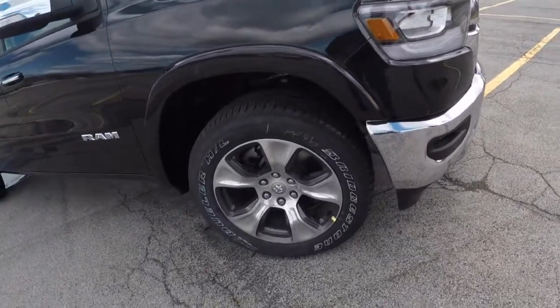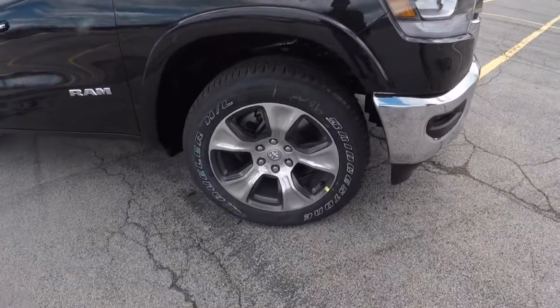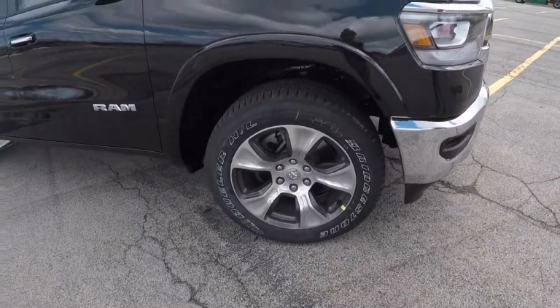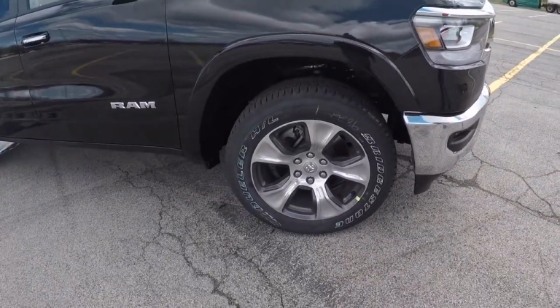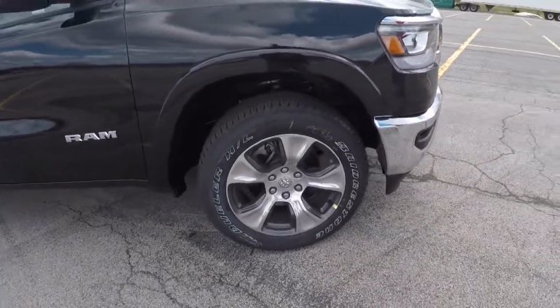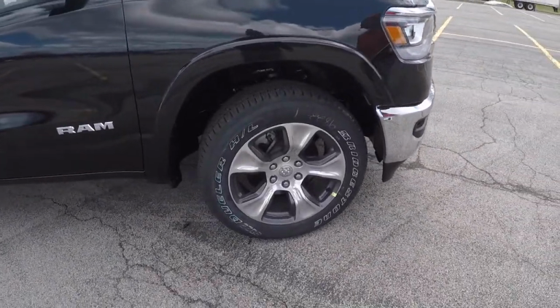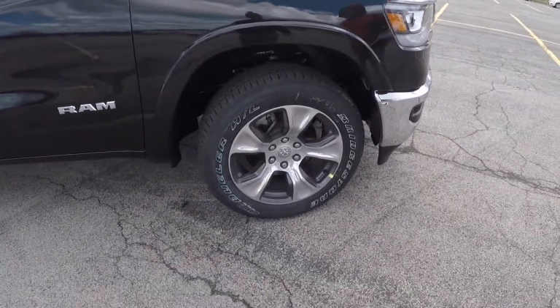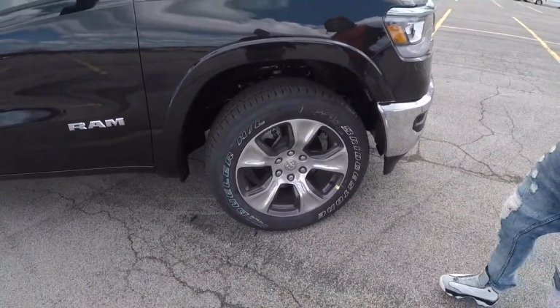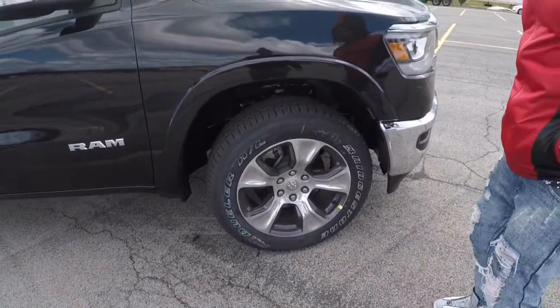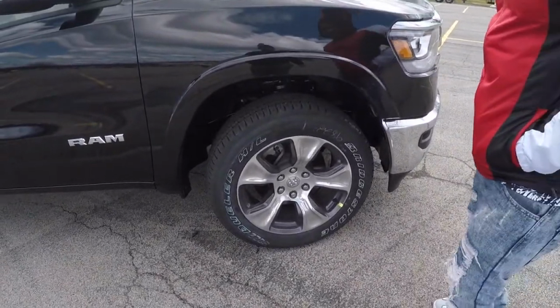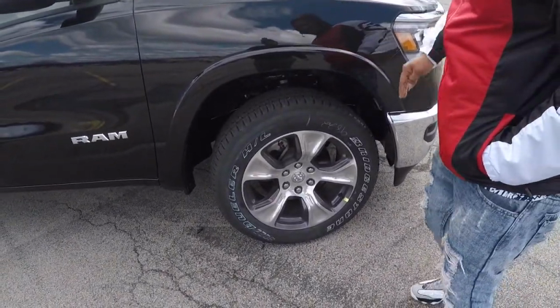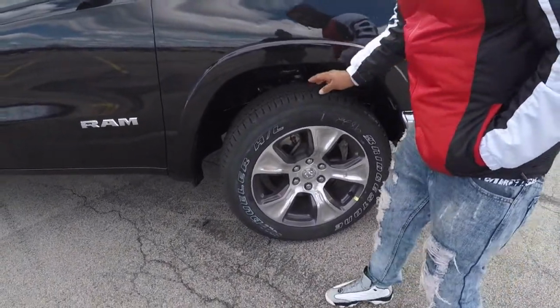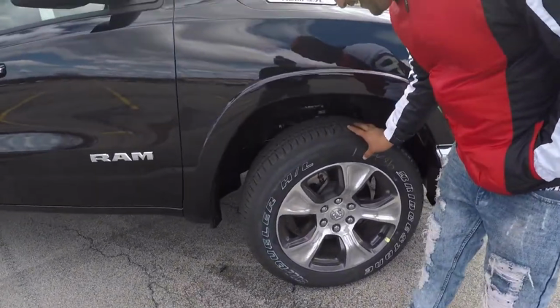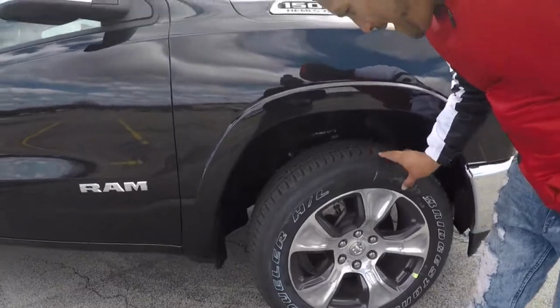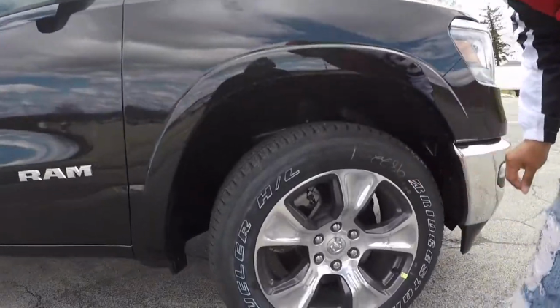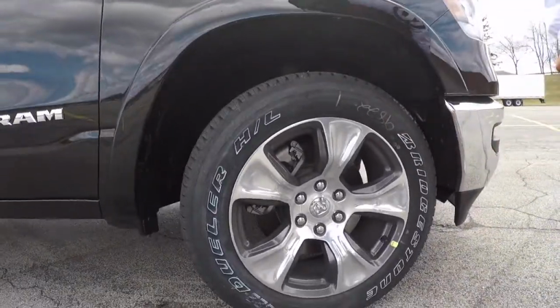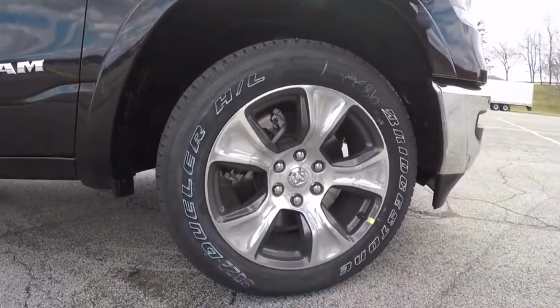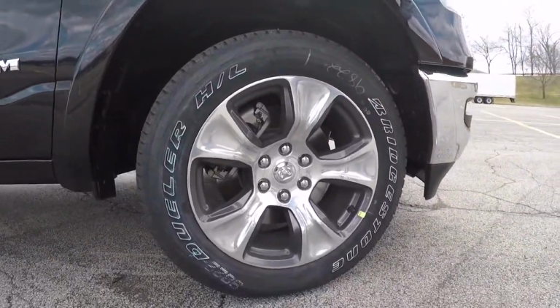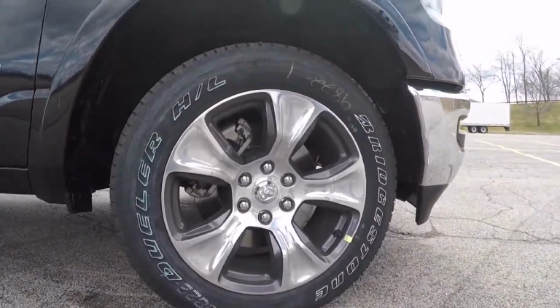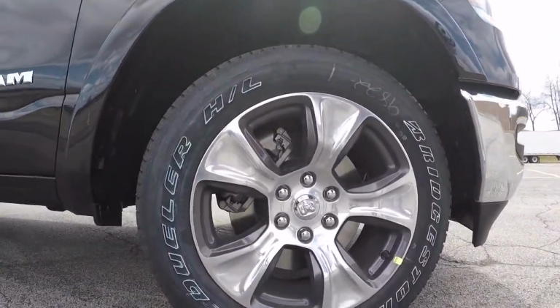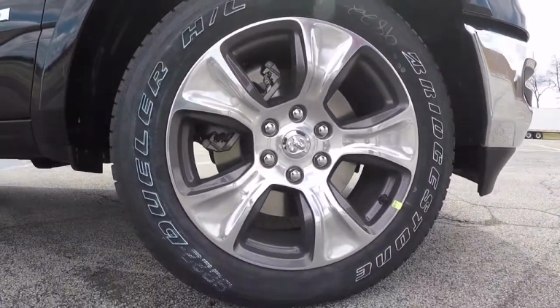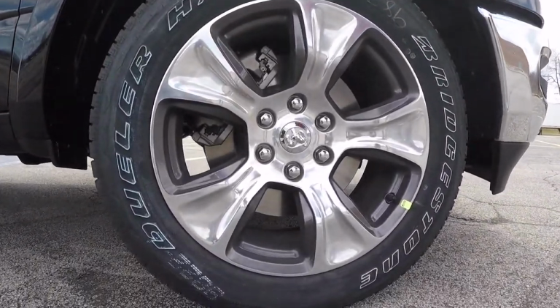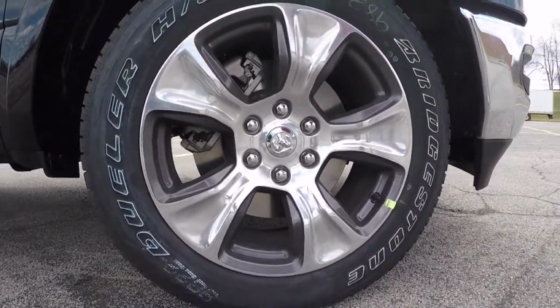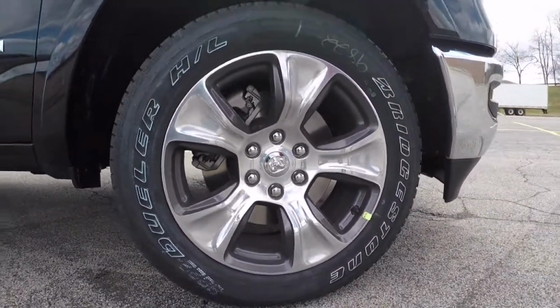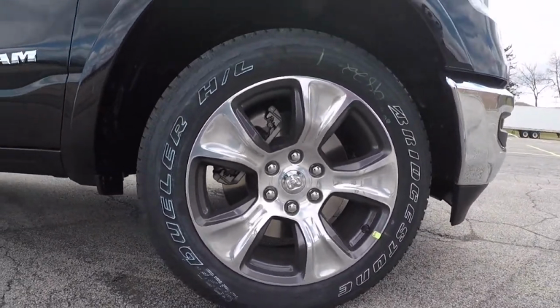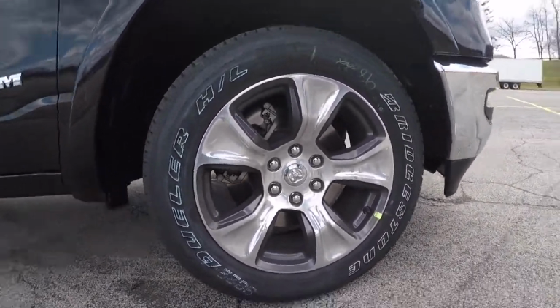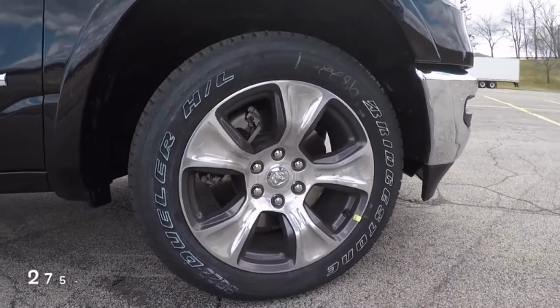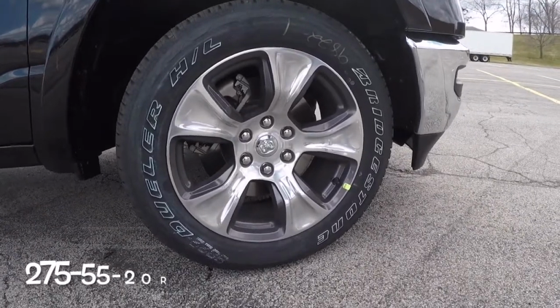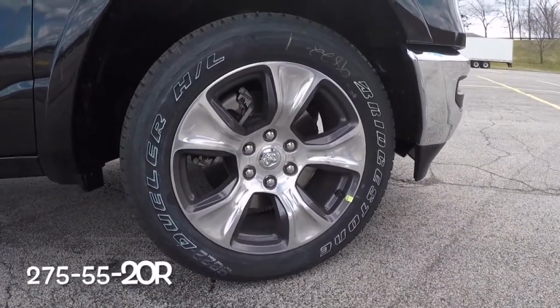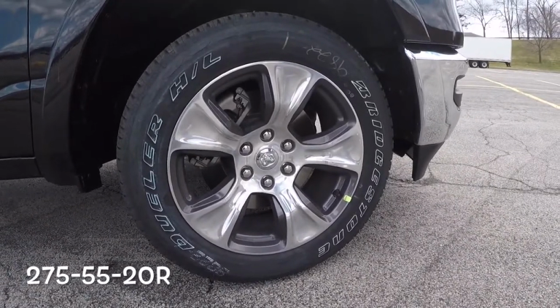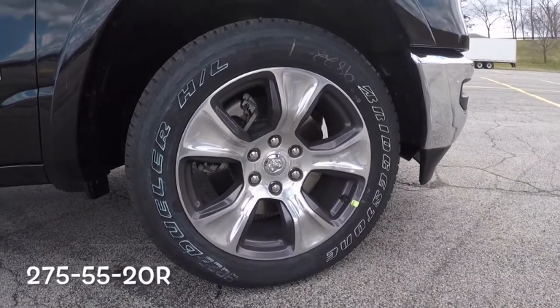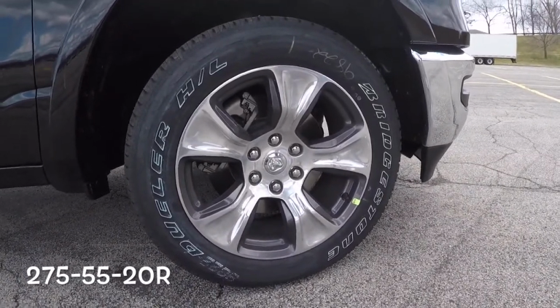Let's get to the wheels, Jose. What kind of wheels we got? The size? I think 275 — 275/25/20.